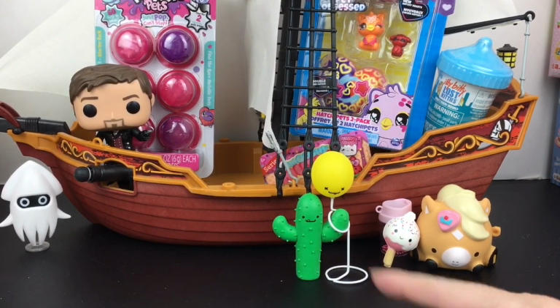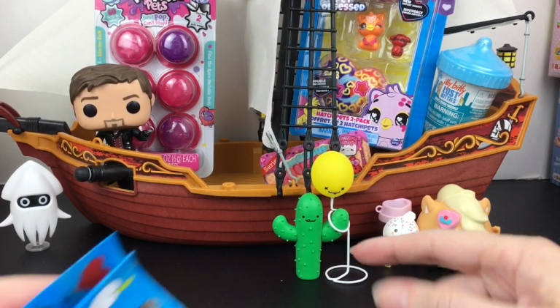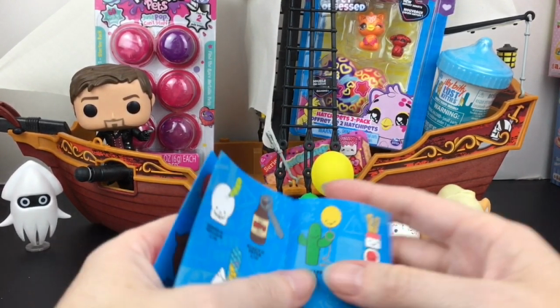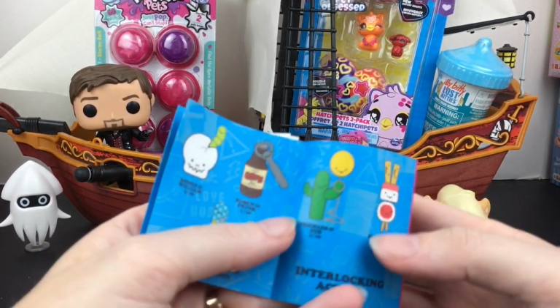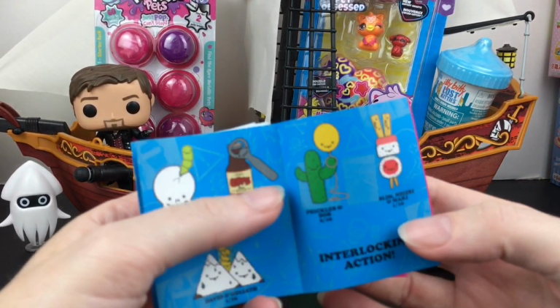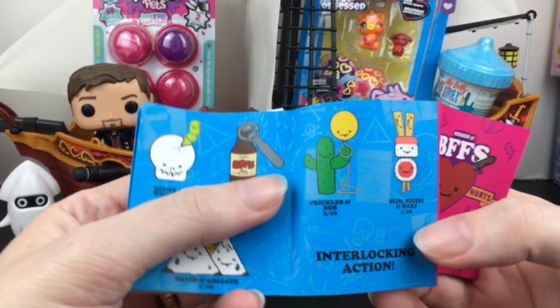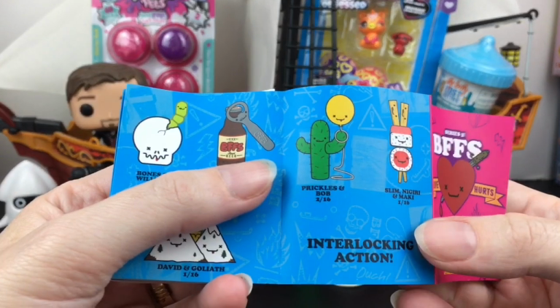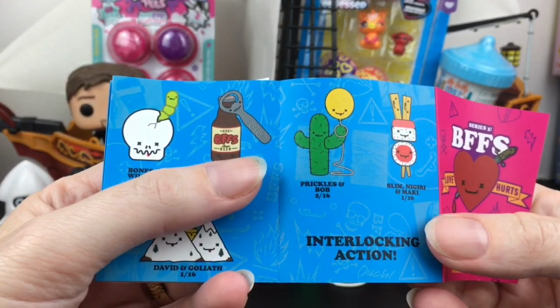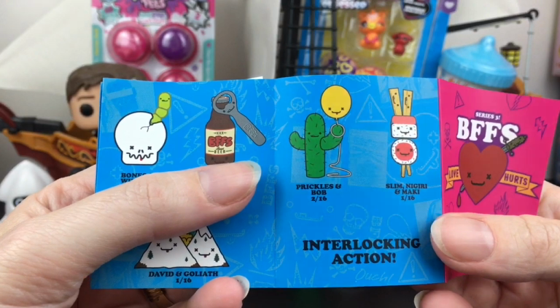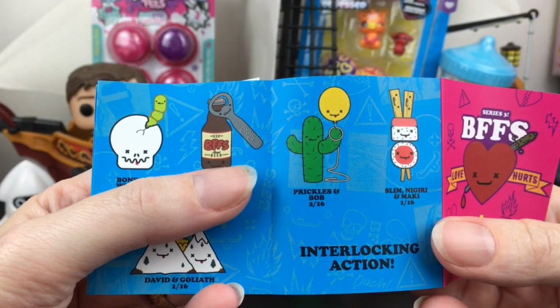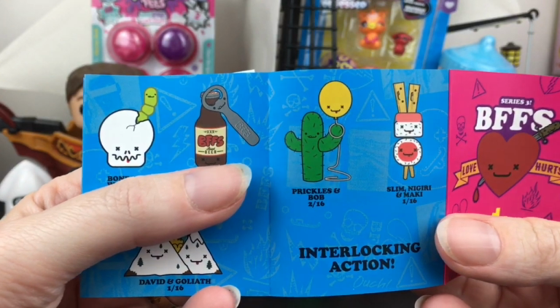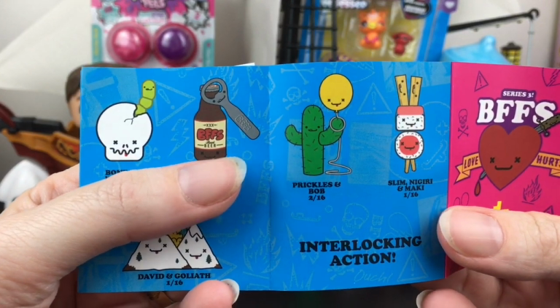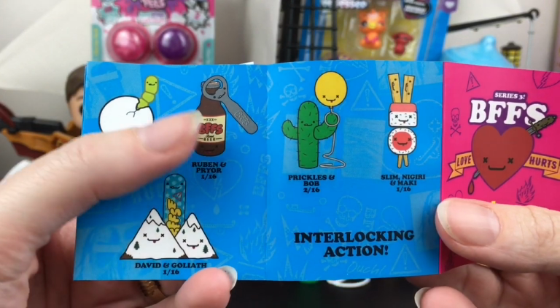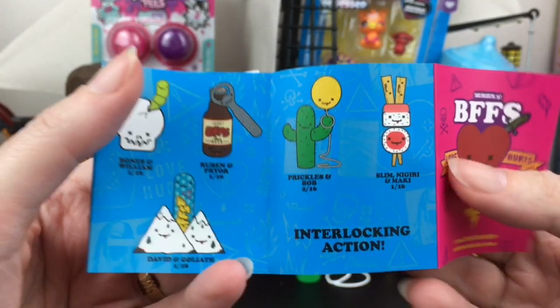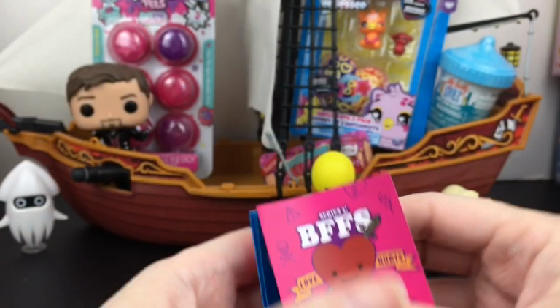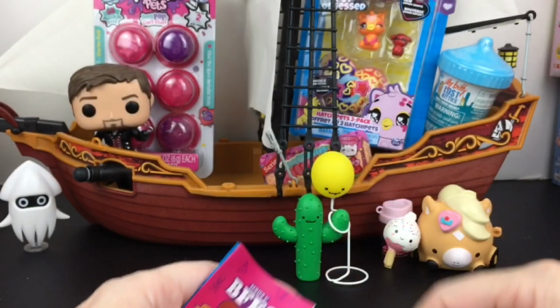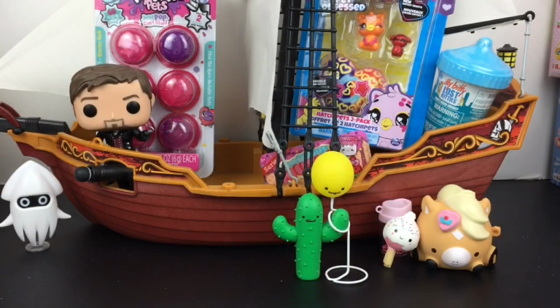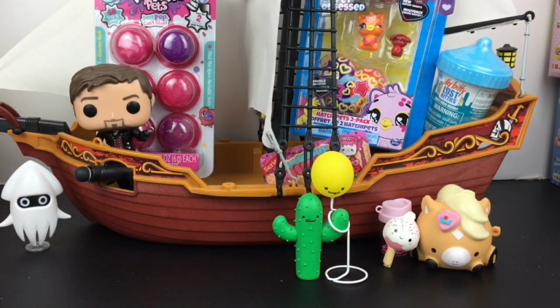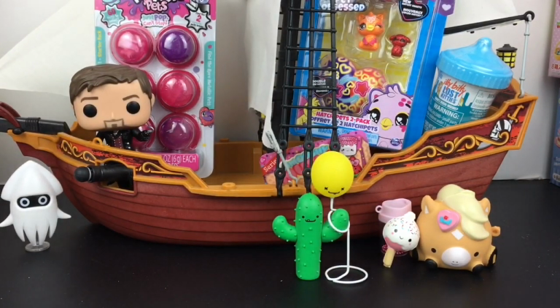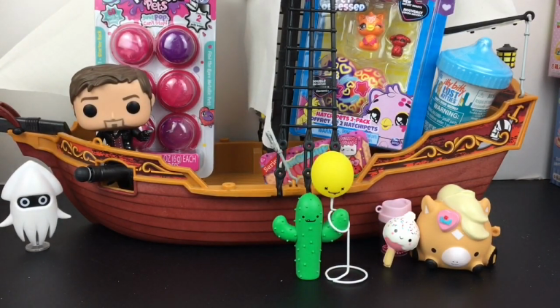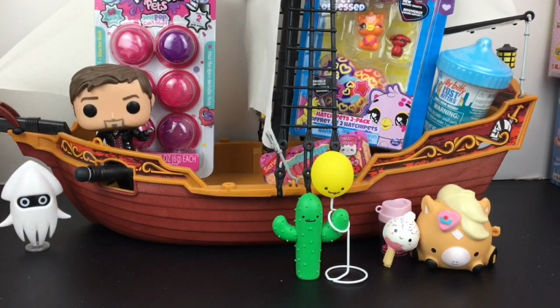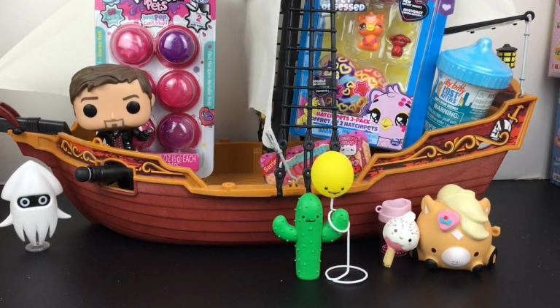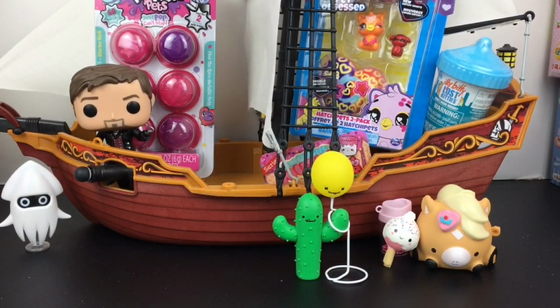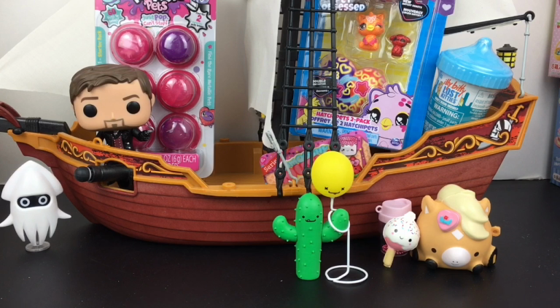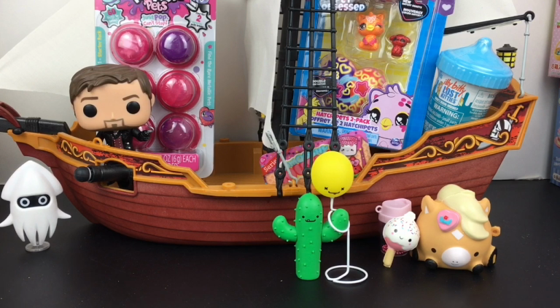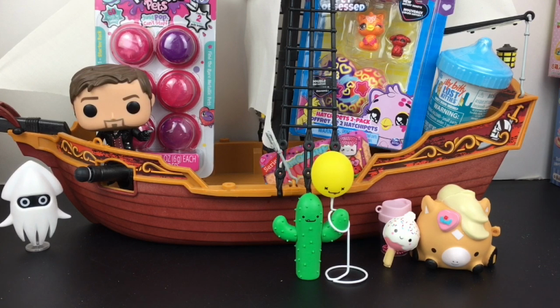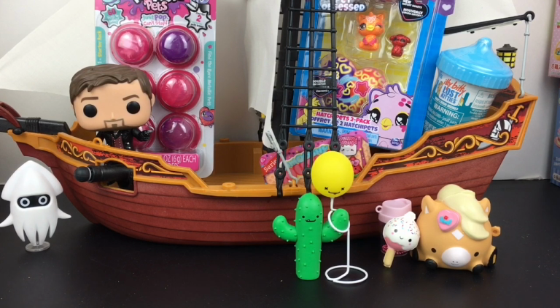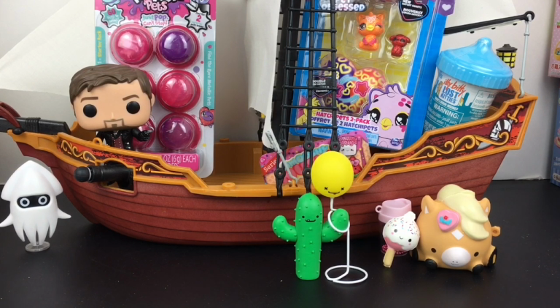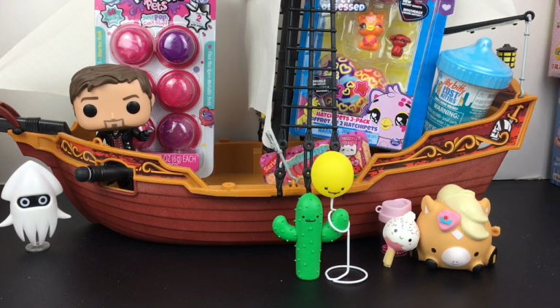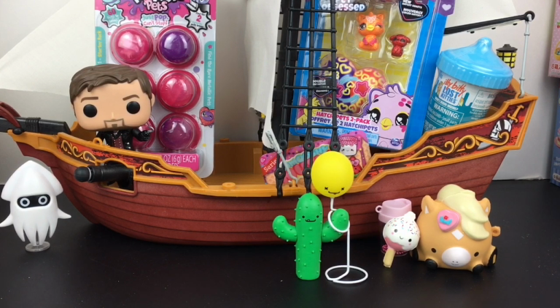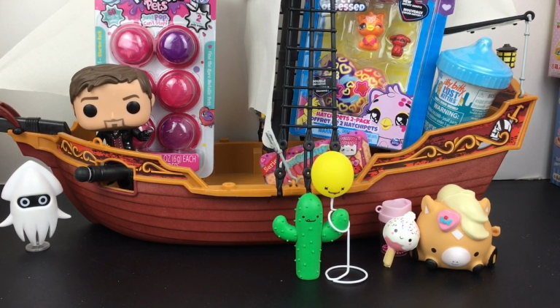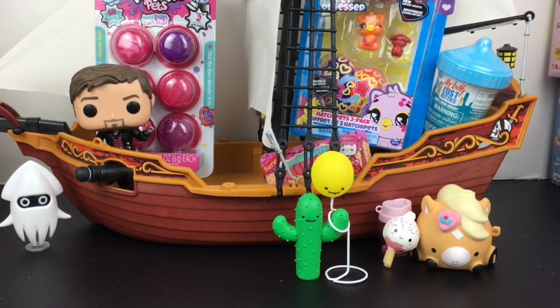So this little cutie is Prickles, and that's Bob — poor Bob! I love how the balloon is an actual stand but you can also have Prickles hold him — it fits in his little cactus arm. Like, how cute is that? I love it, and on the checklist they are 2 in 16. Oh my goodness, that's hilarious, and I must display that proudly somewhere in my room.